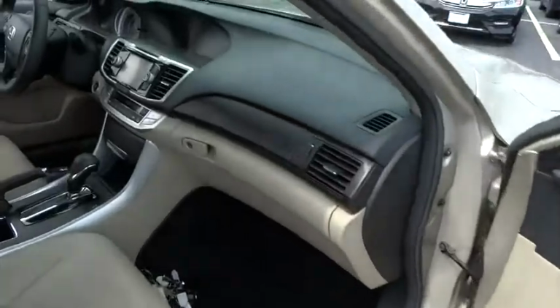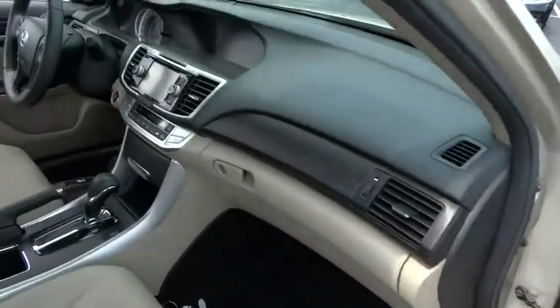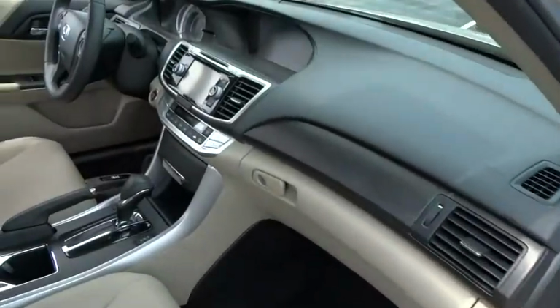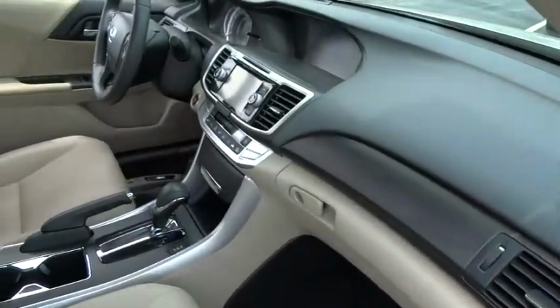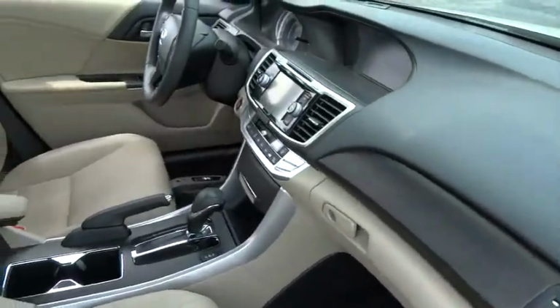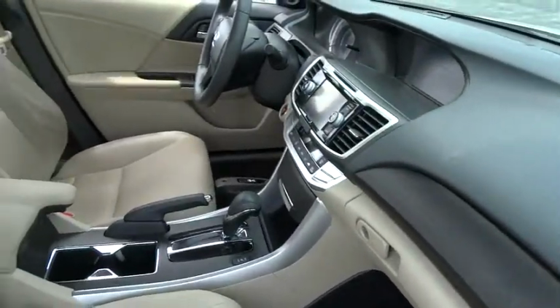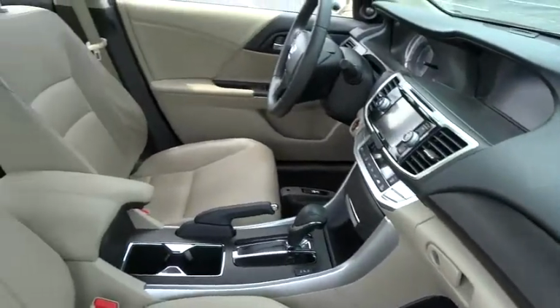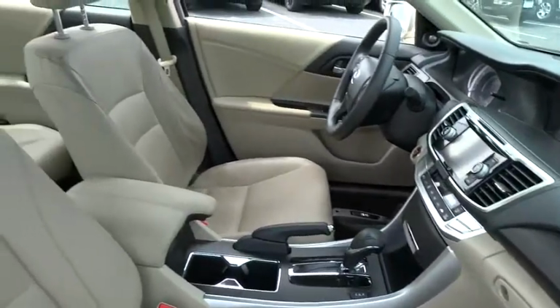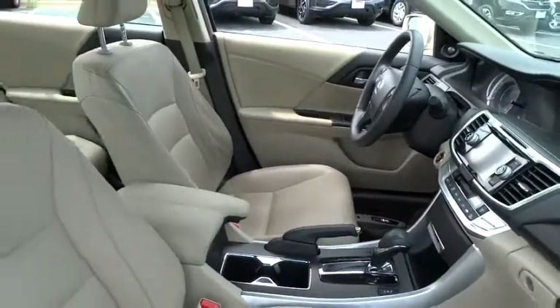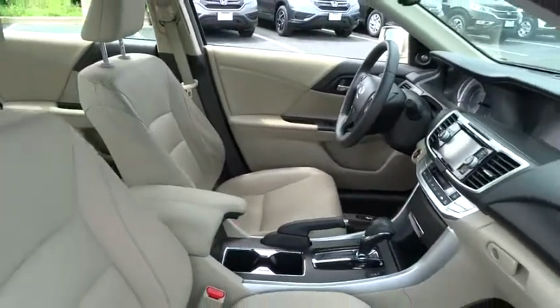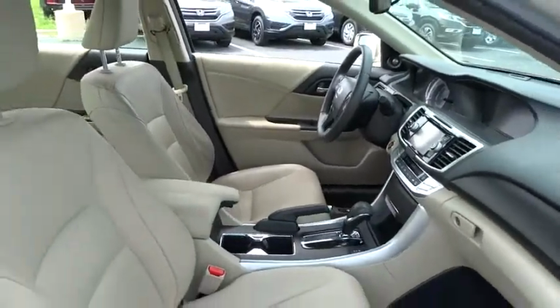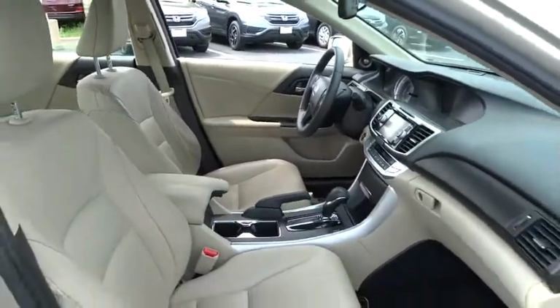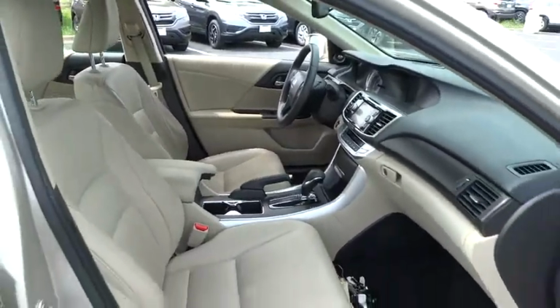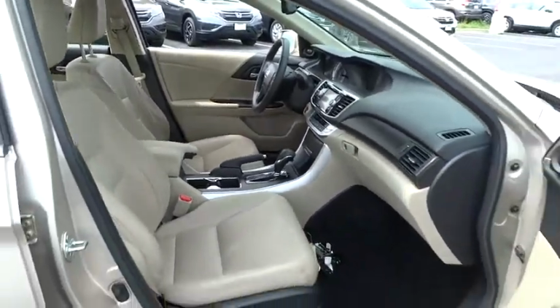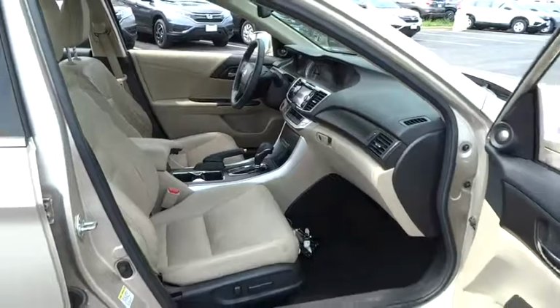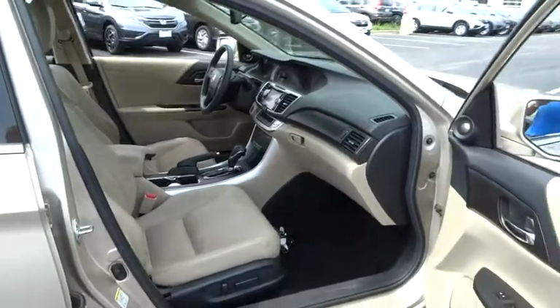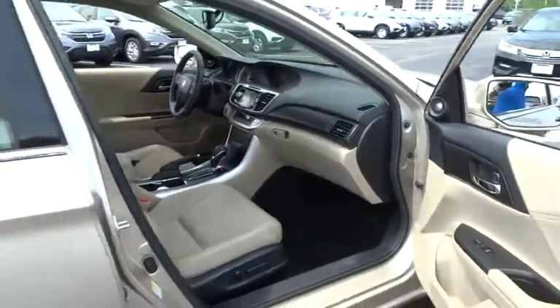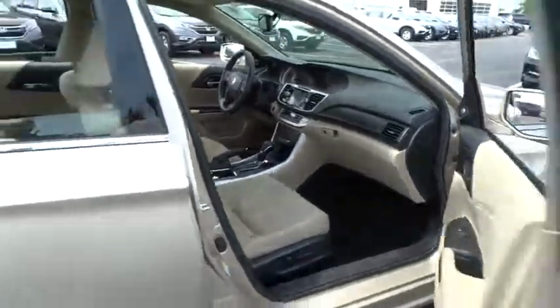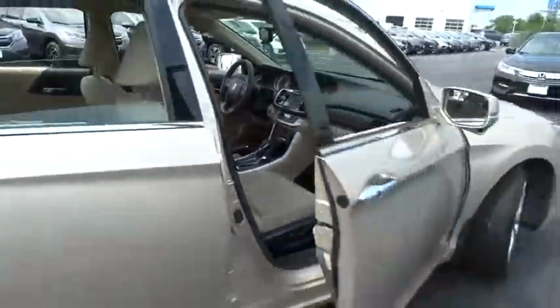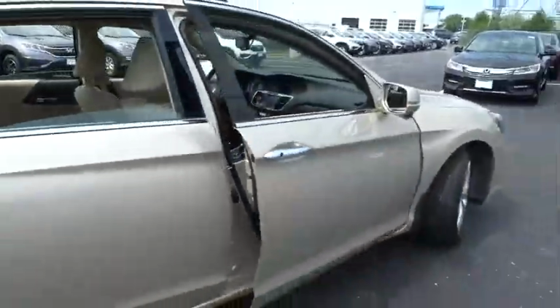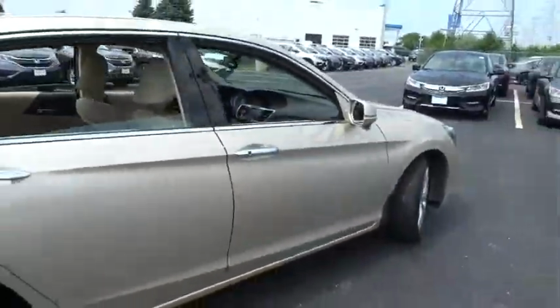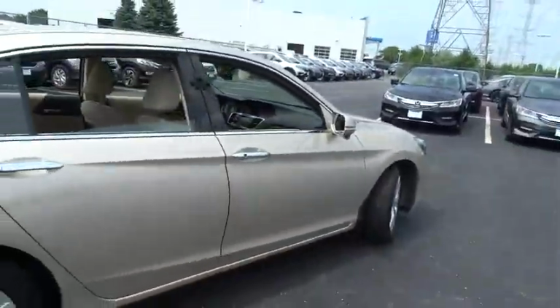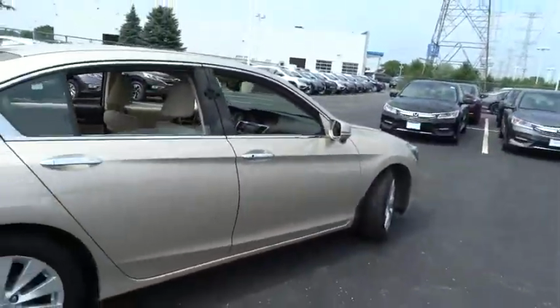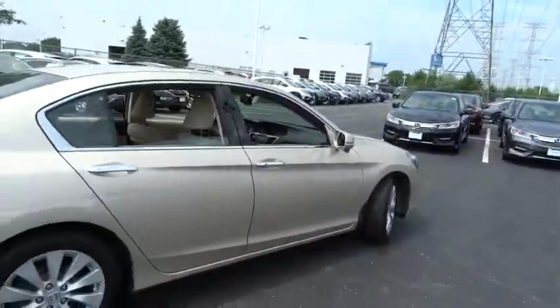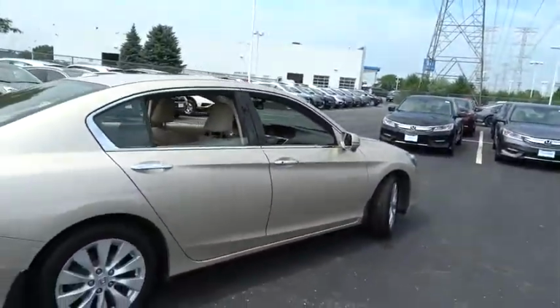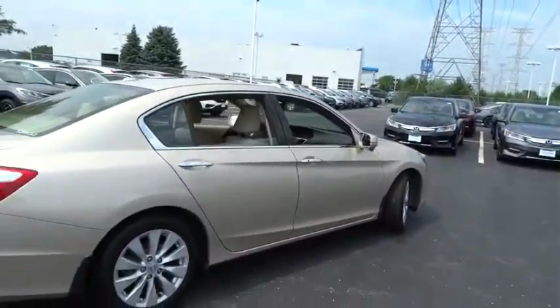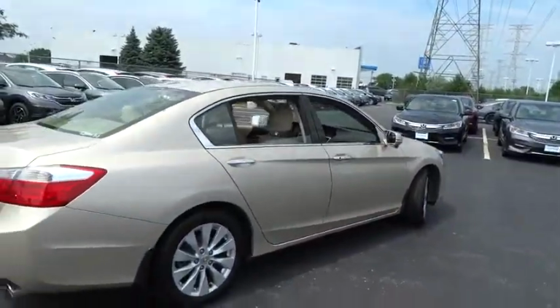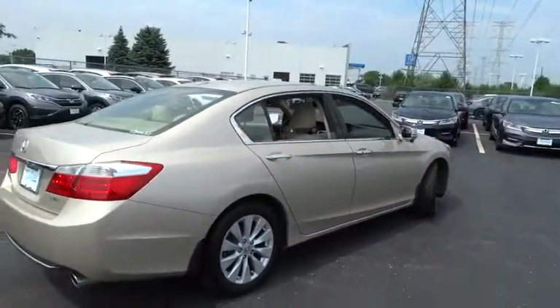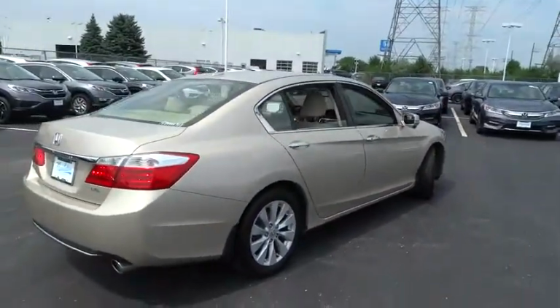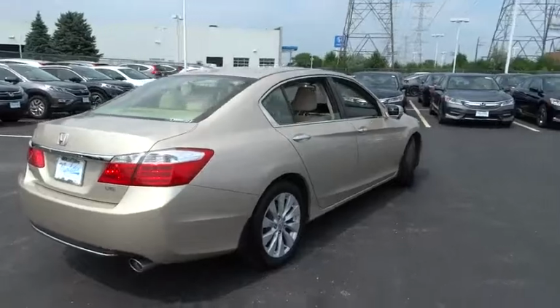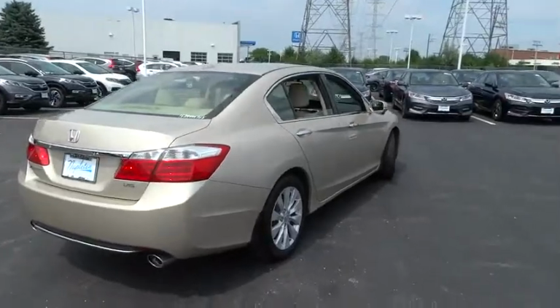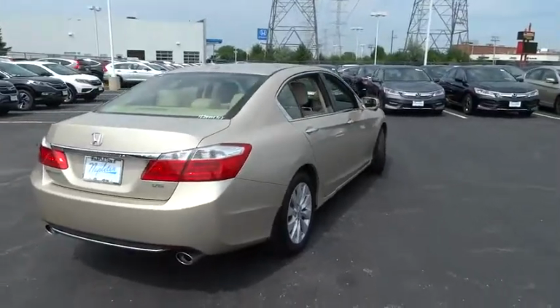Traction control, power passenger seat, leather-wrapped steering wheel, dual airbags, power steering, alloy wheels, air conditioning front, one owner, four-wheel disc brakes.